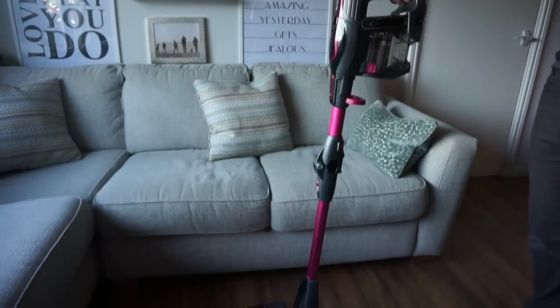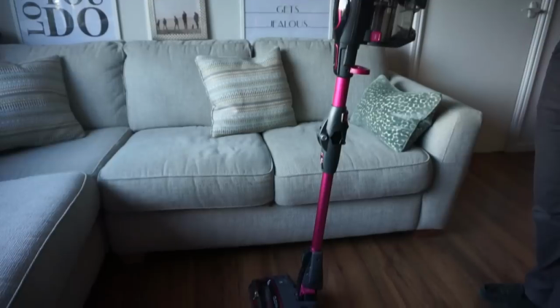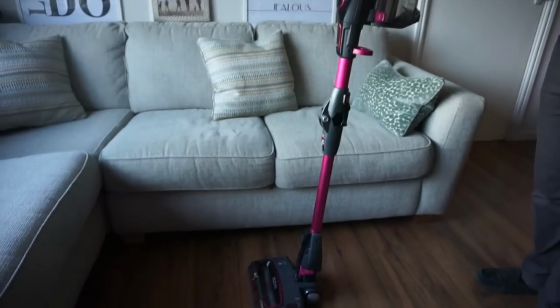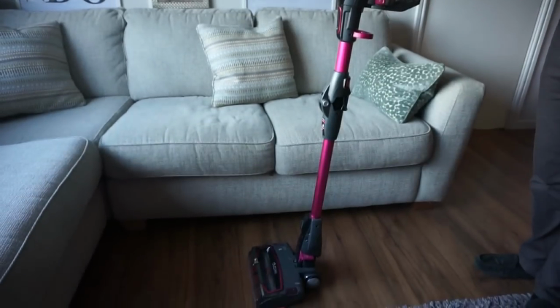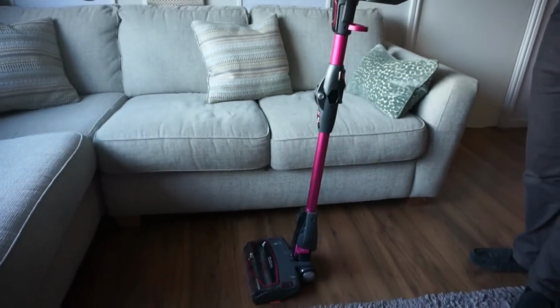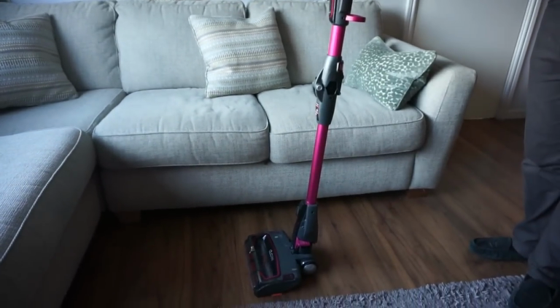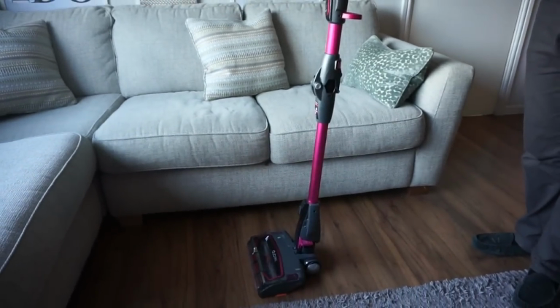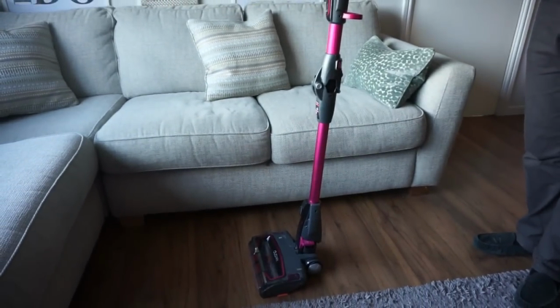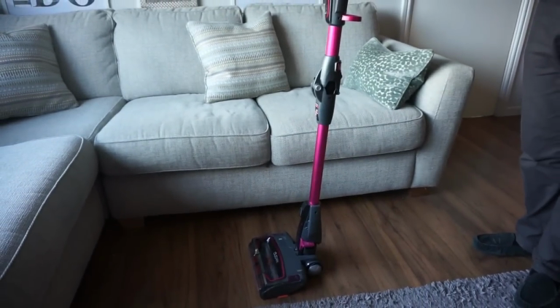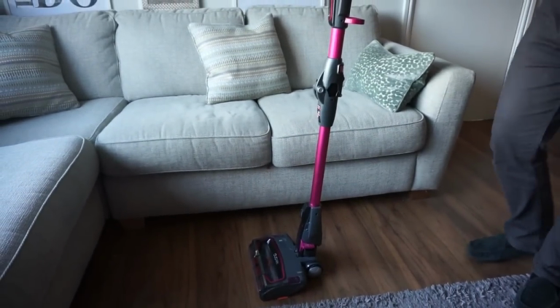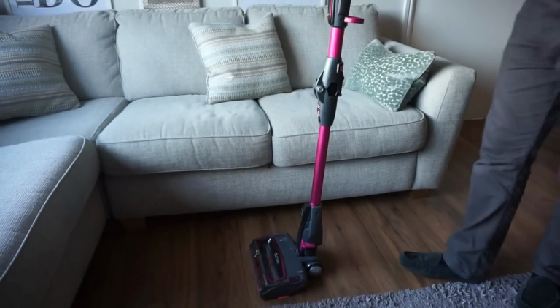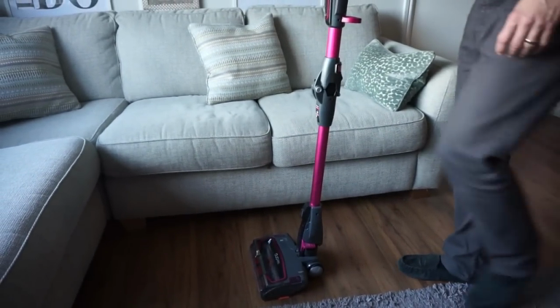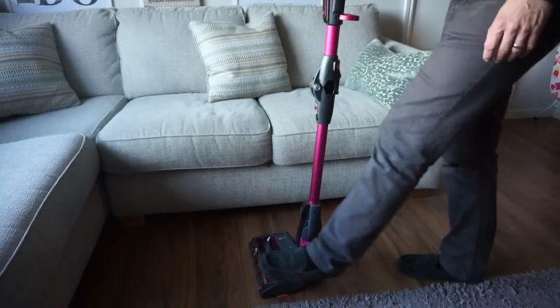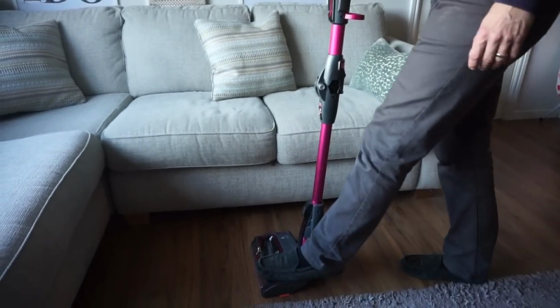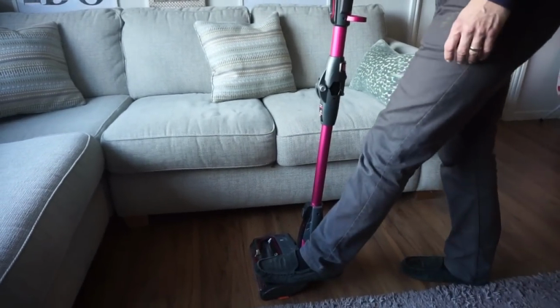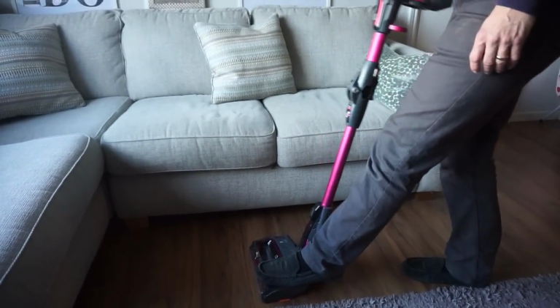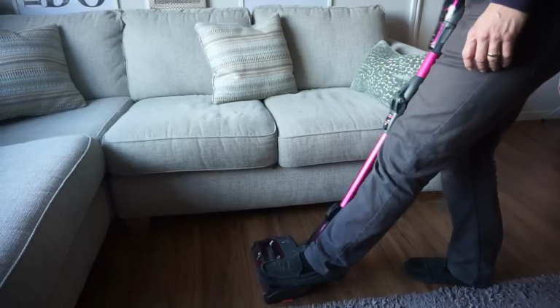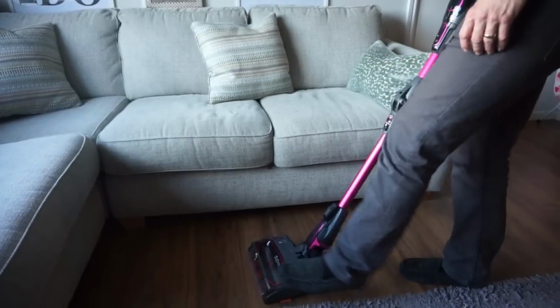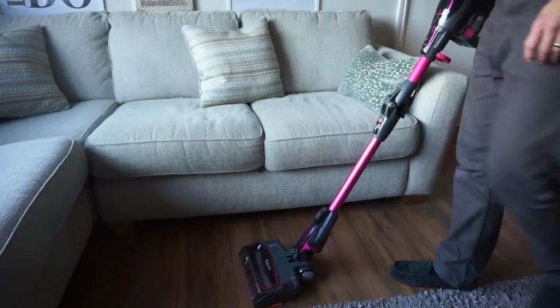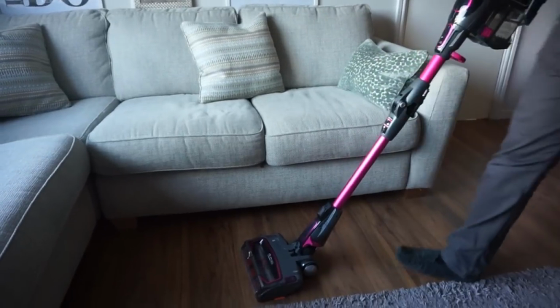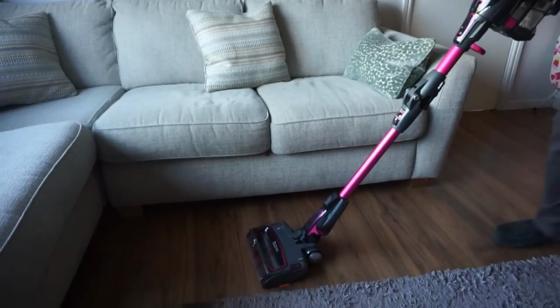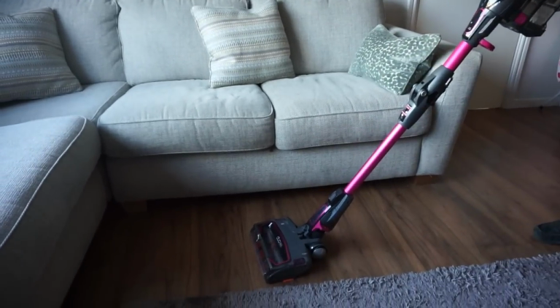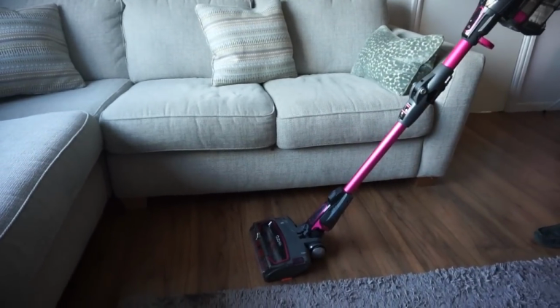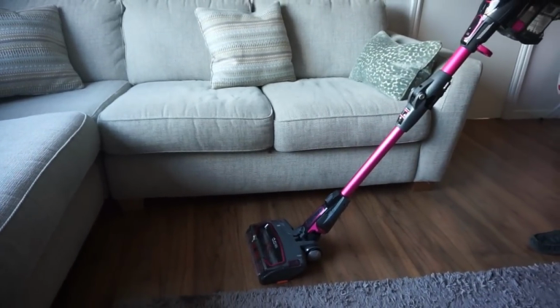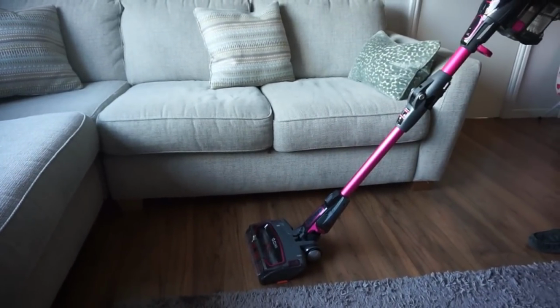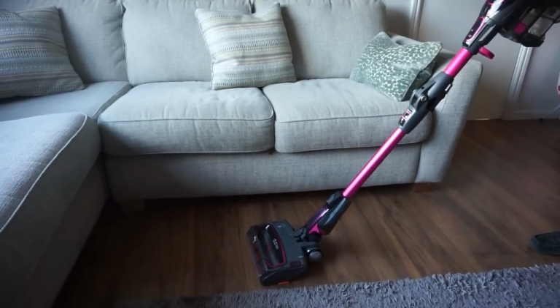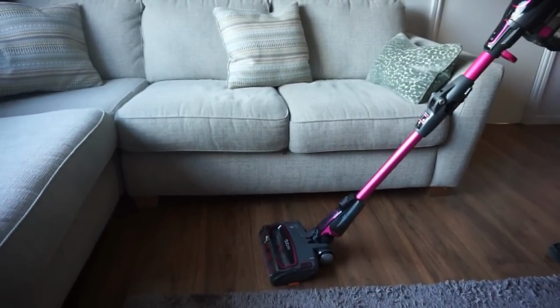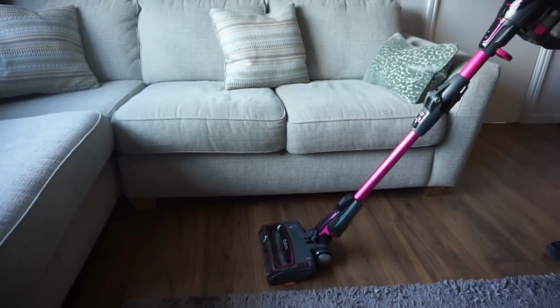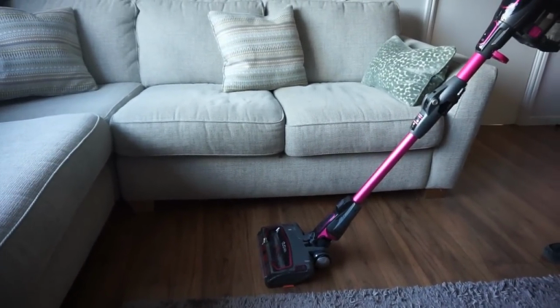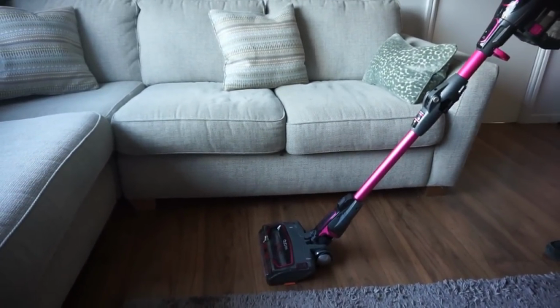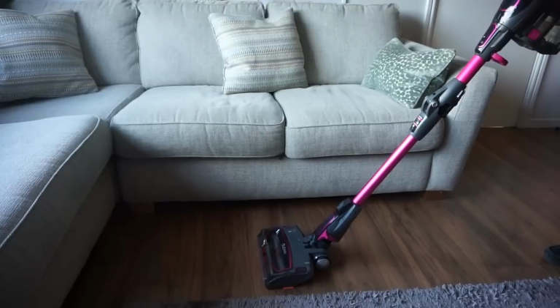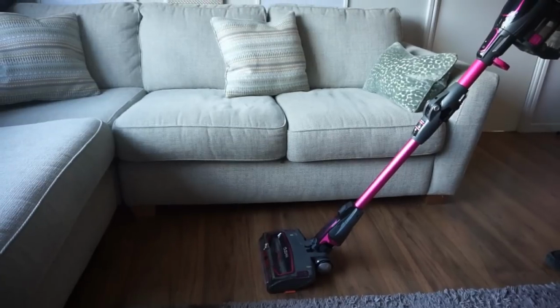All the controls are on the top where my husband's hand is, and then you can use your foot to make it flat and then able to start pushing it around. It is super lightweight and really easy to push around — no problem at all.